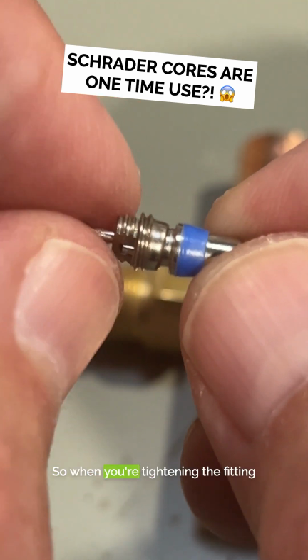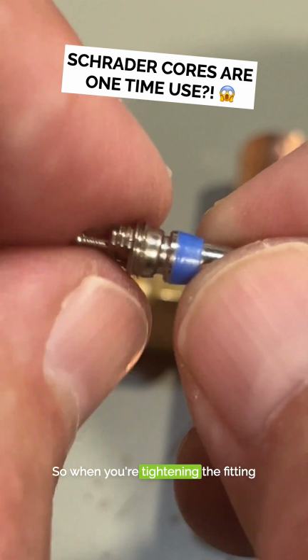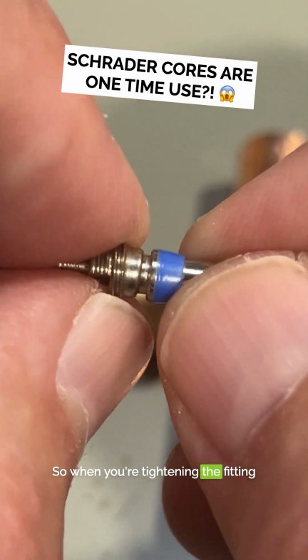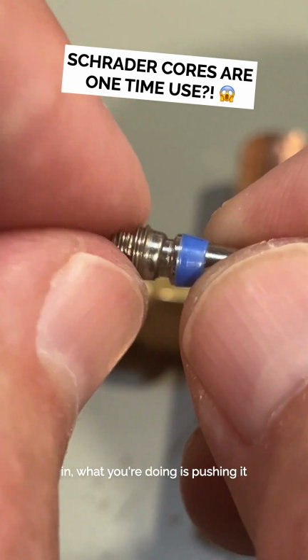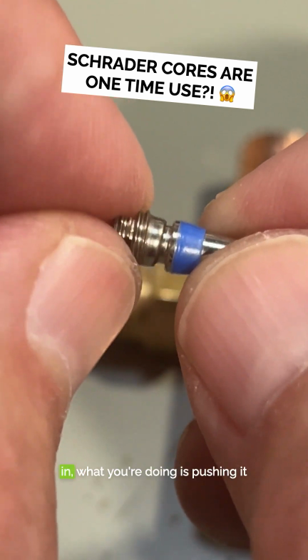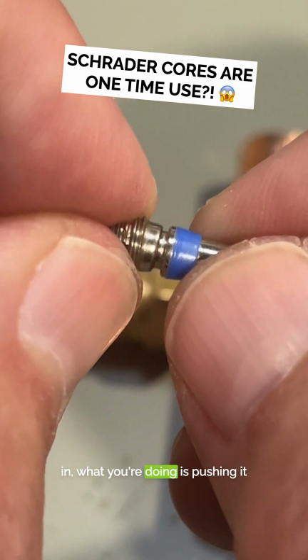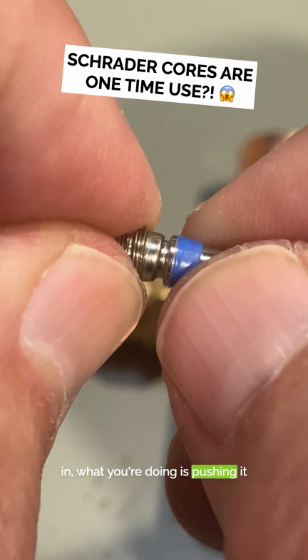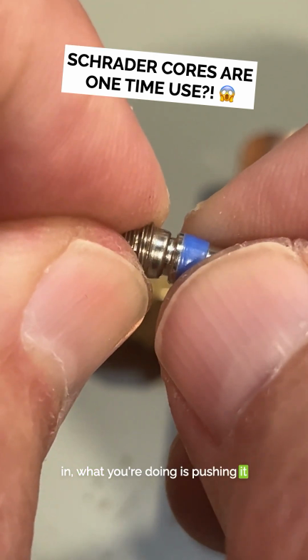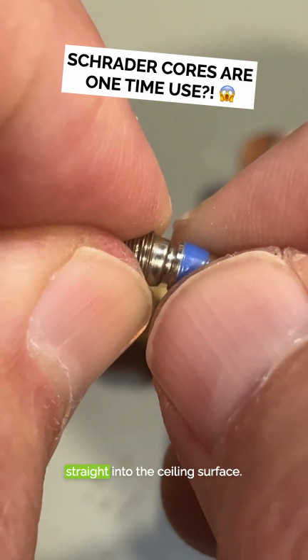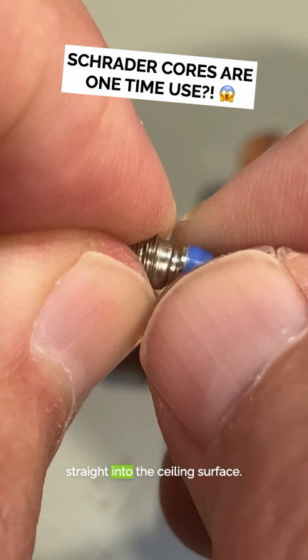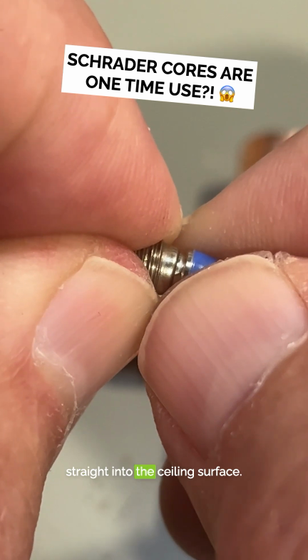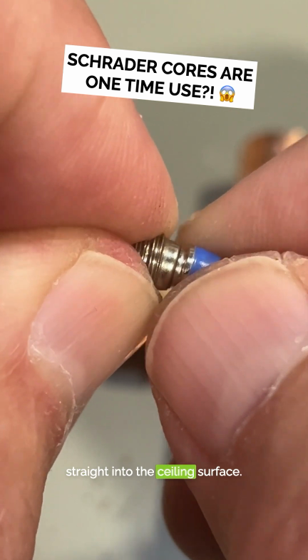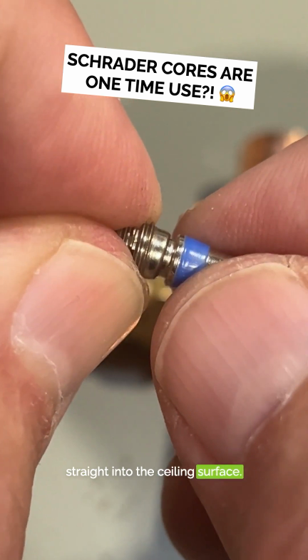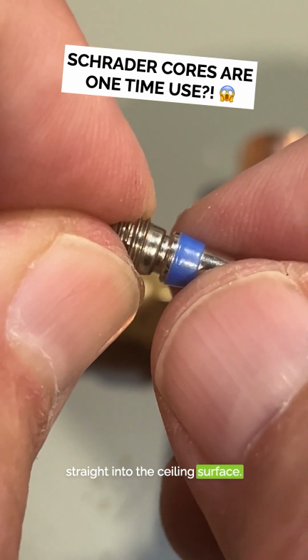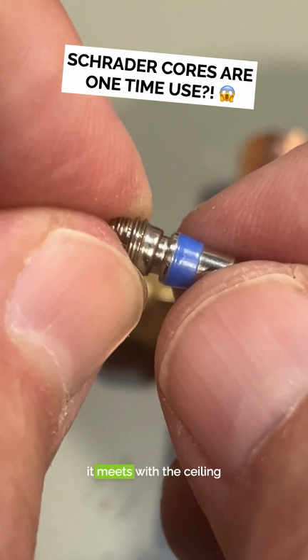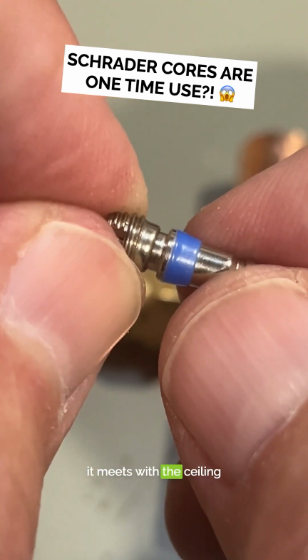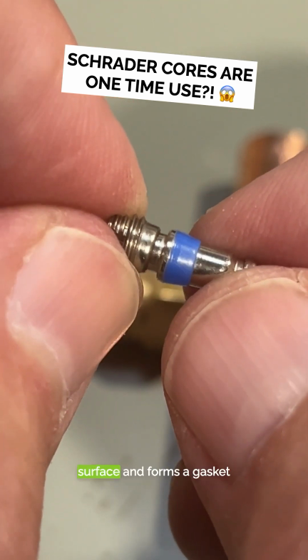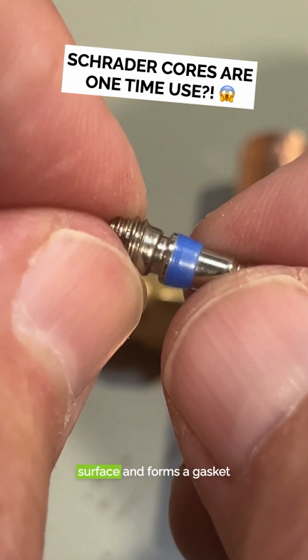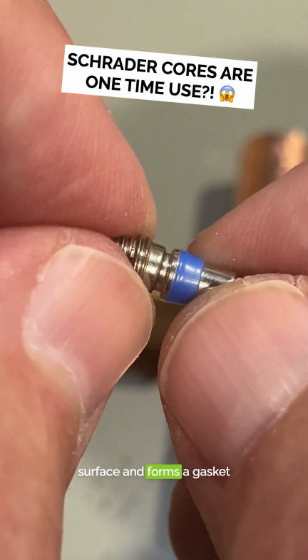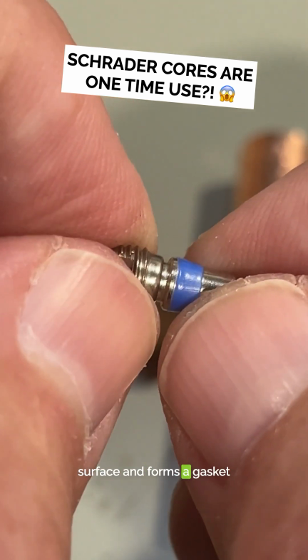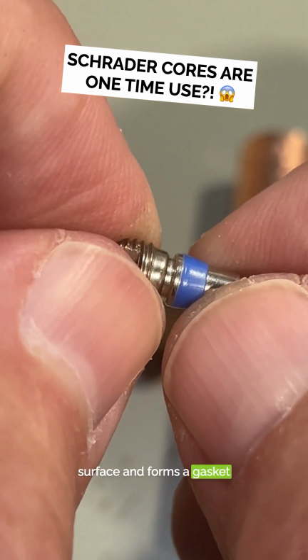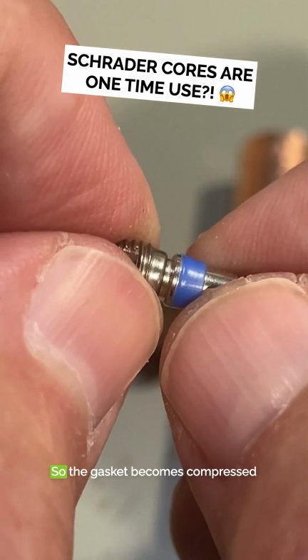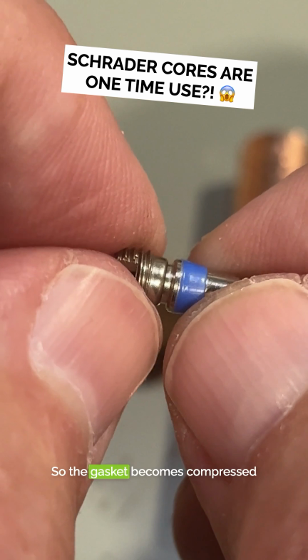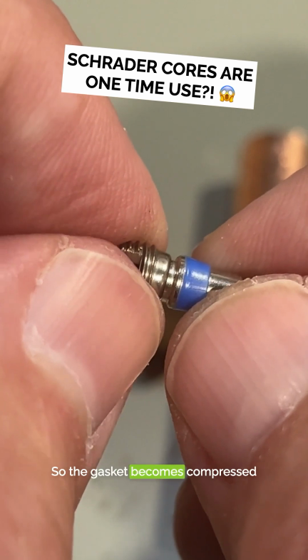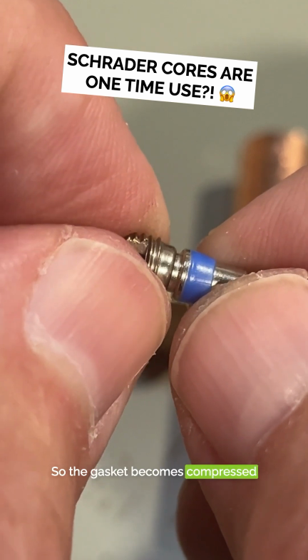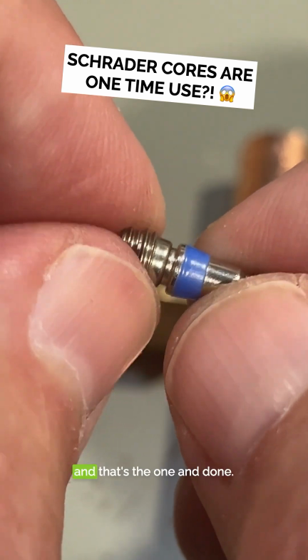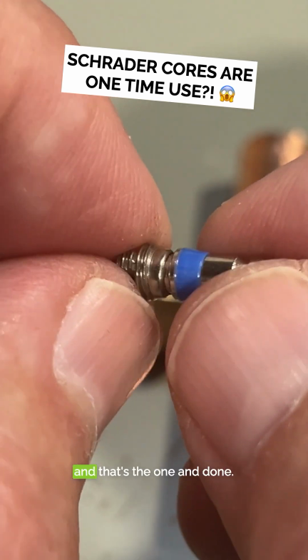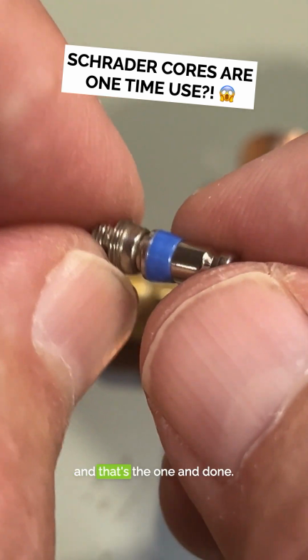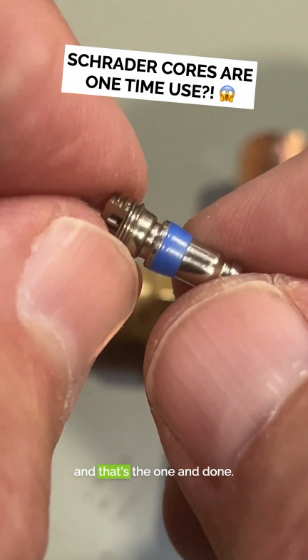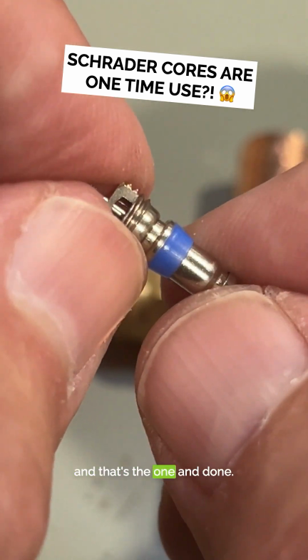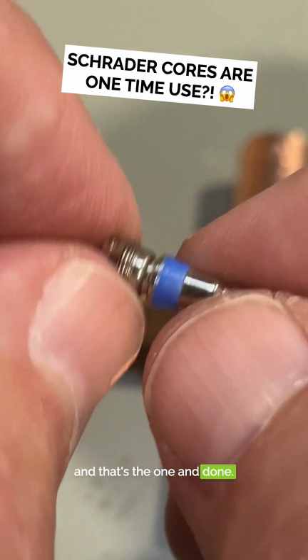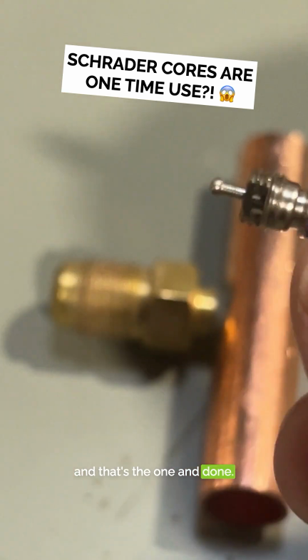So when you tighten the fitting in, what you're doing is pushing it straight into the sealing surface. It meets with the sealing surface and it forms a gasket. The gasket becomes compressed, and that's the one and done.